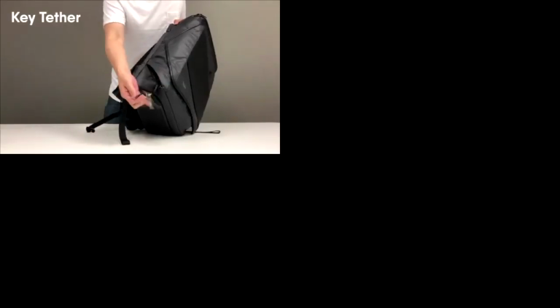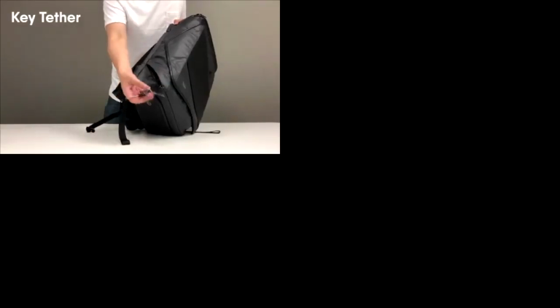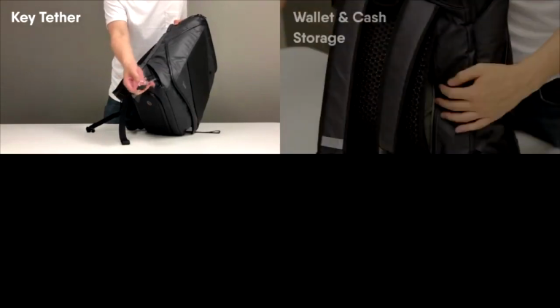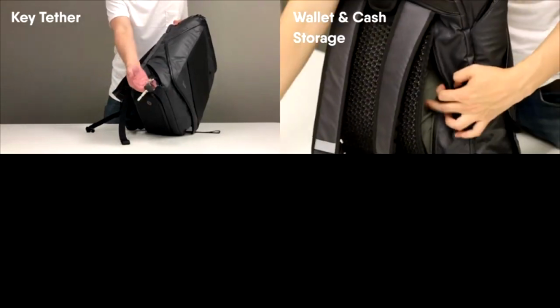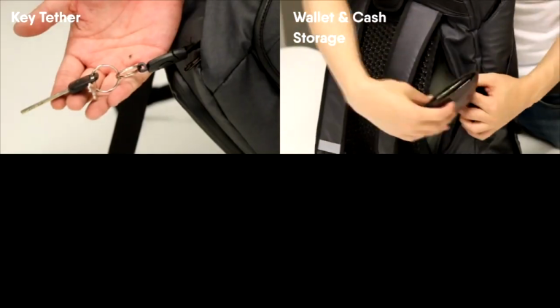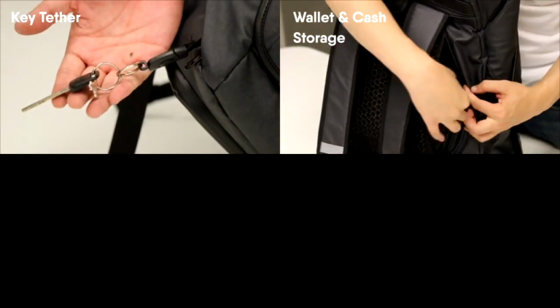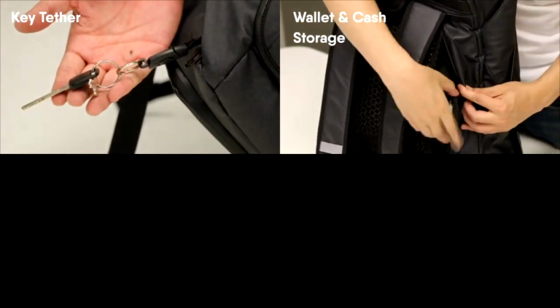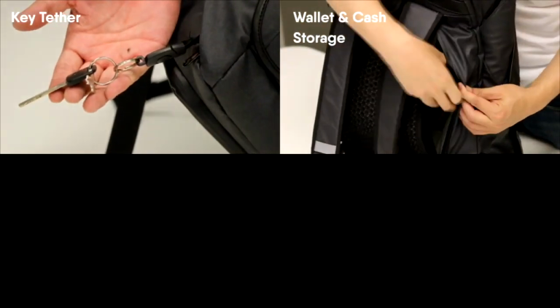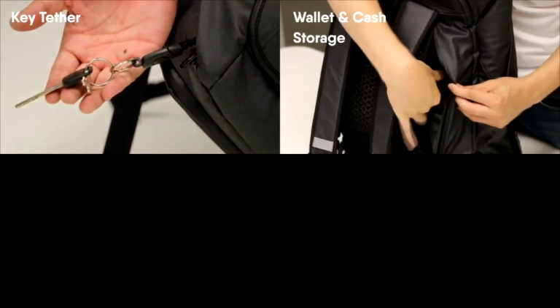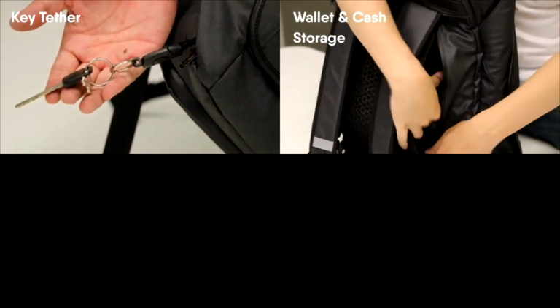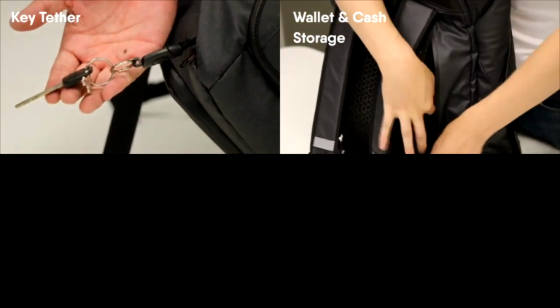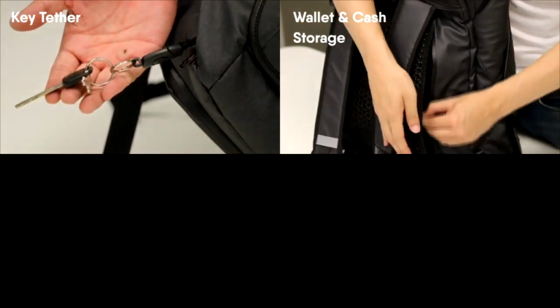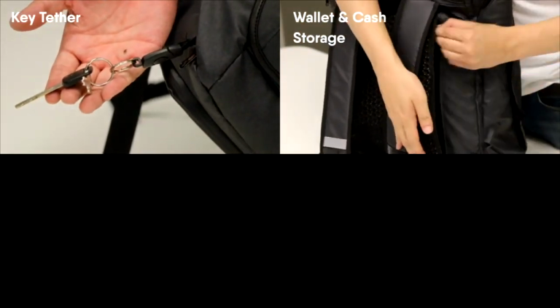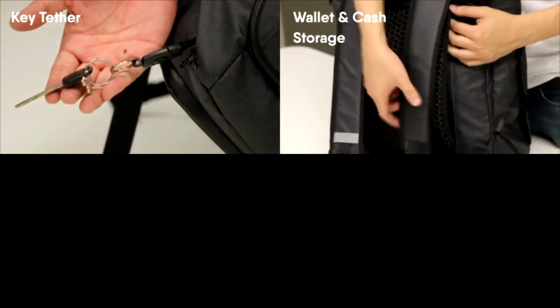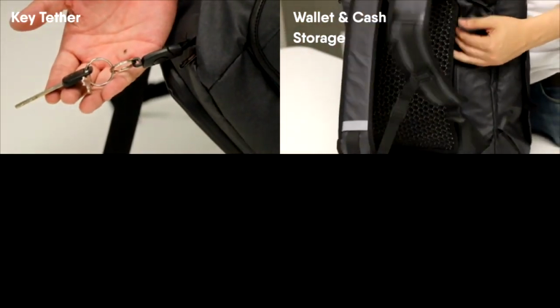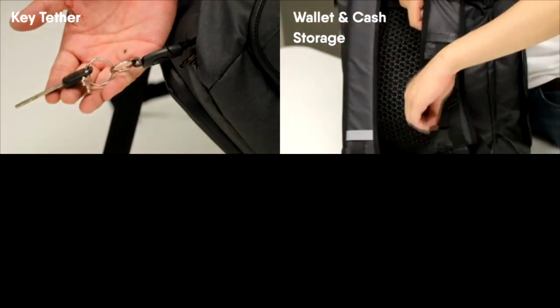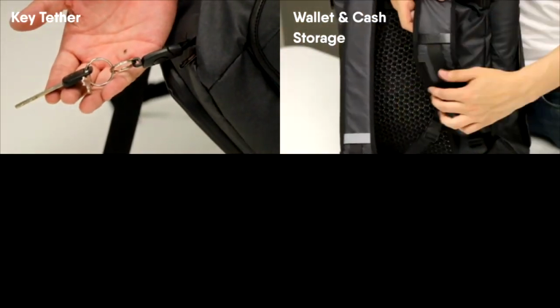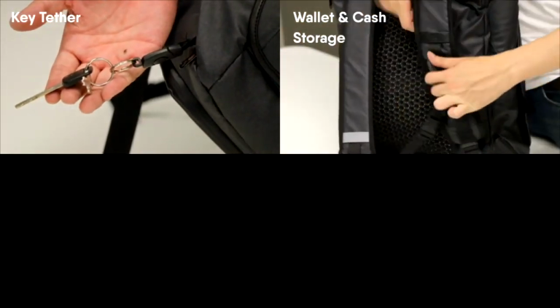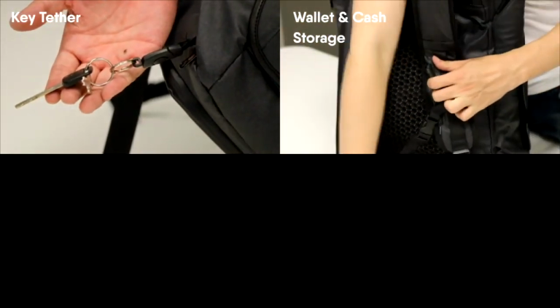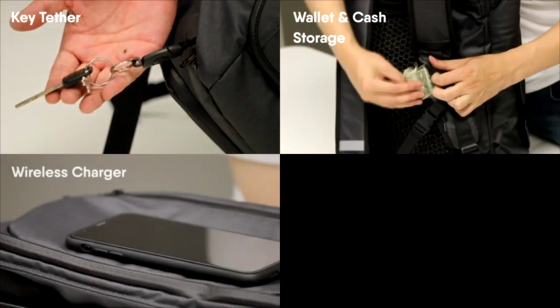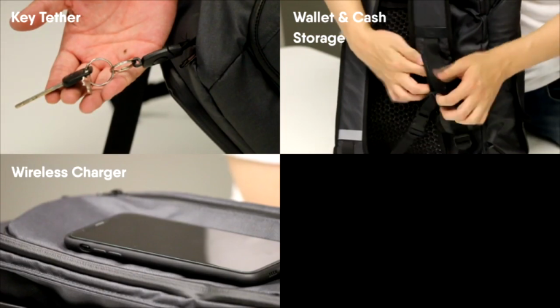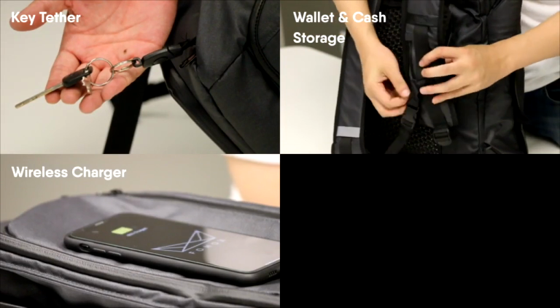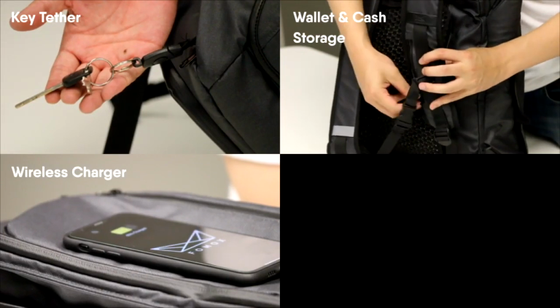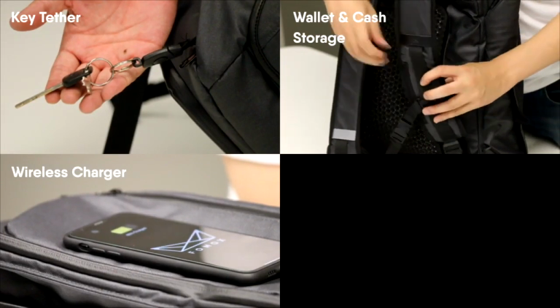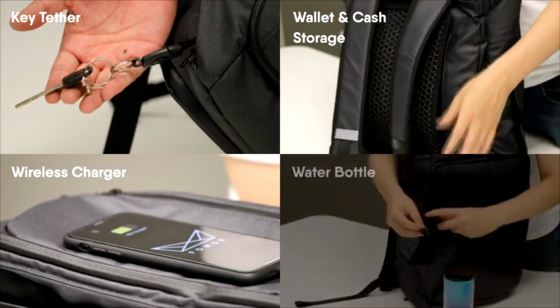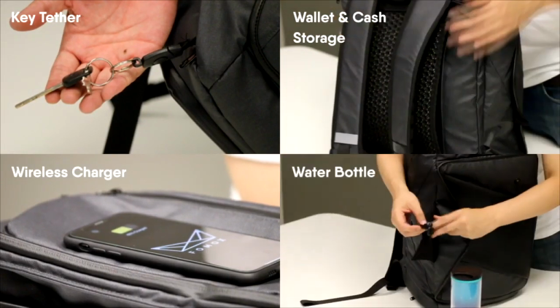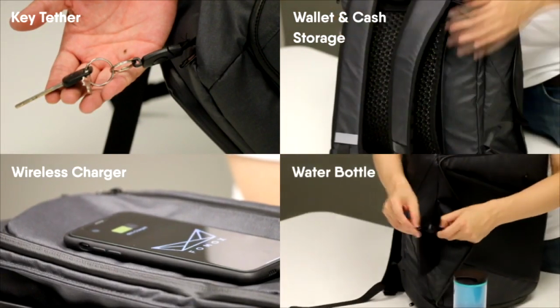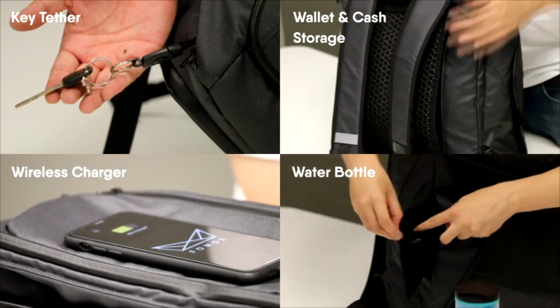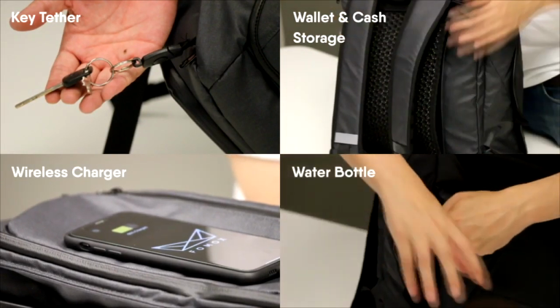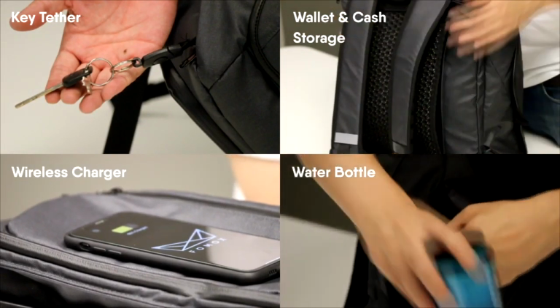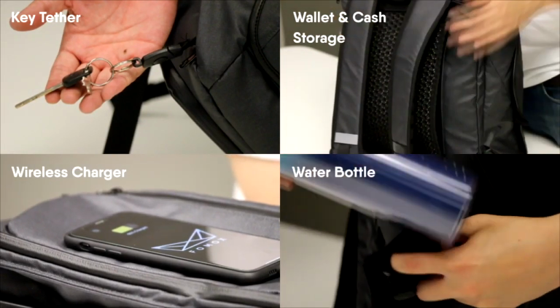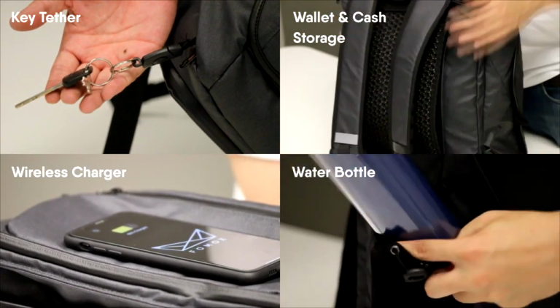Convenient Key Tether. Hidden Pocket. There are two hidden pockets for storing your small items. Wireless Charger. Water Bottle Storage.